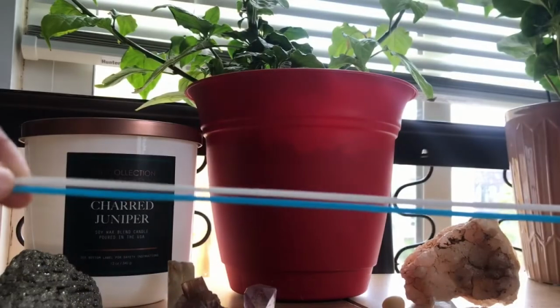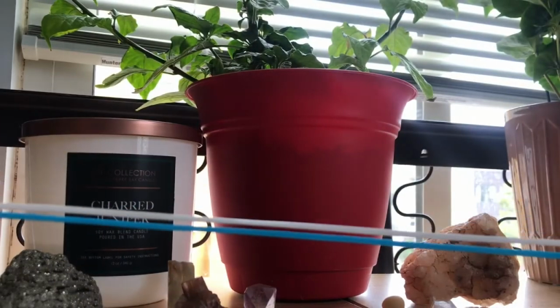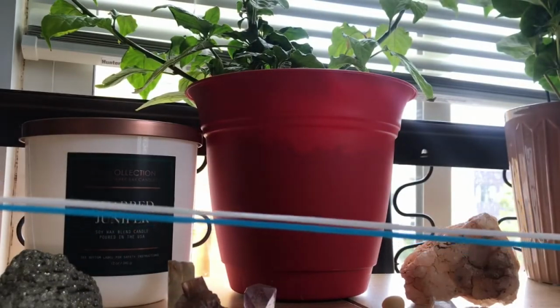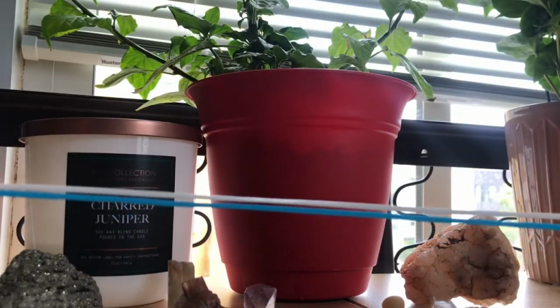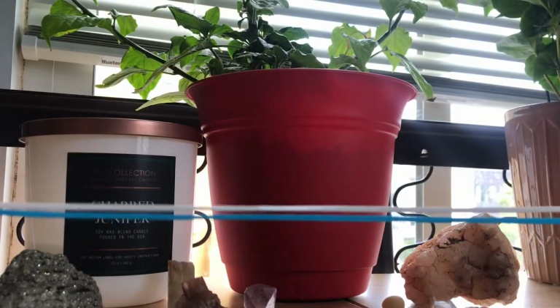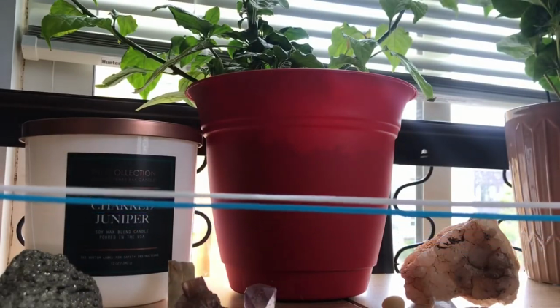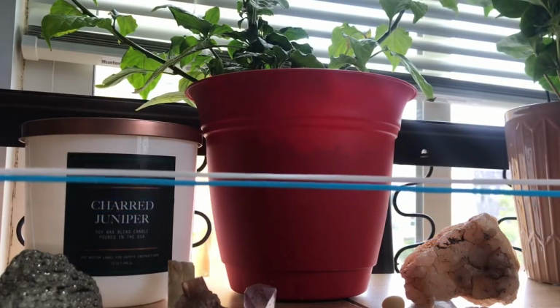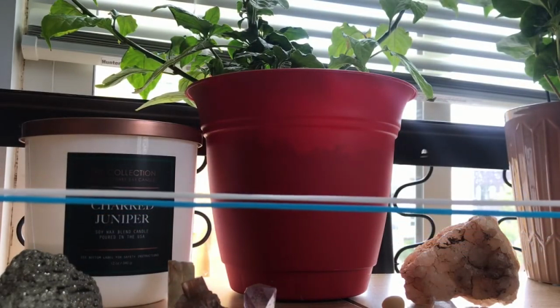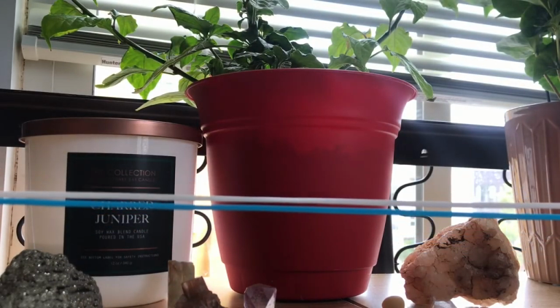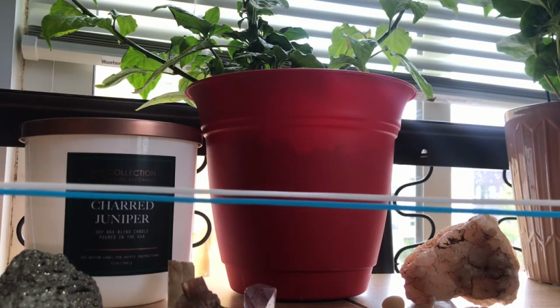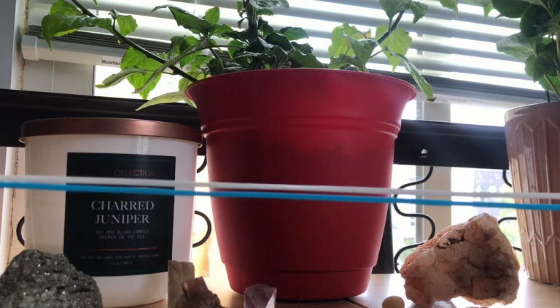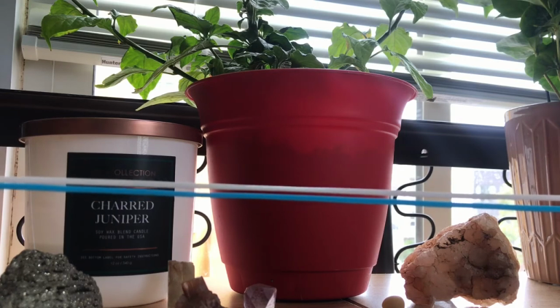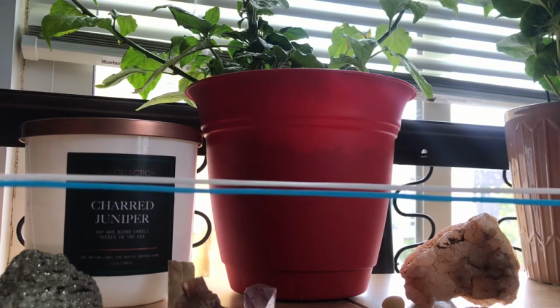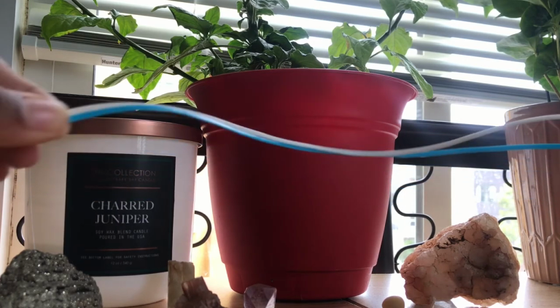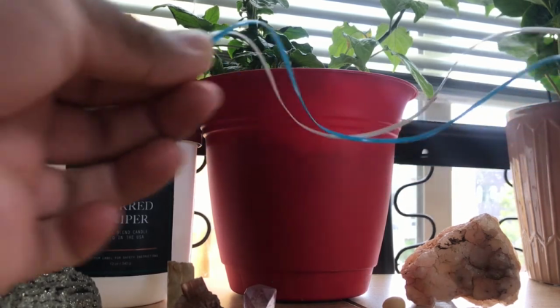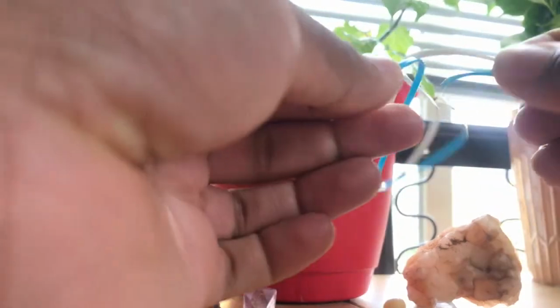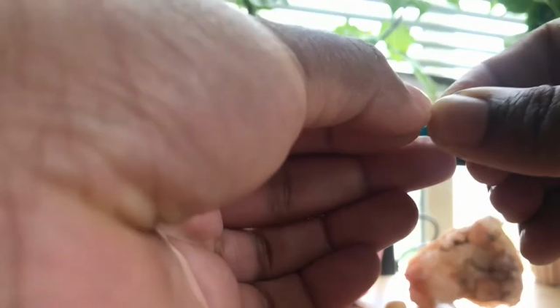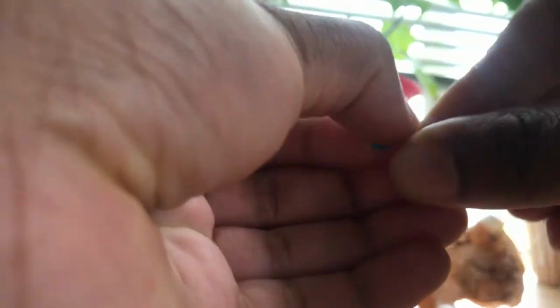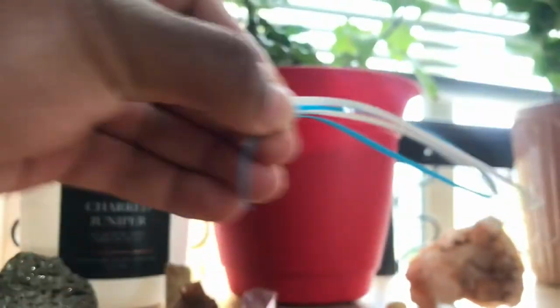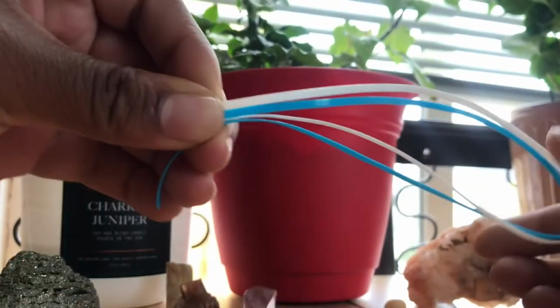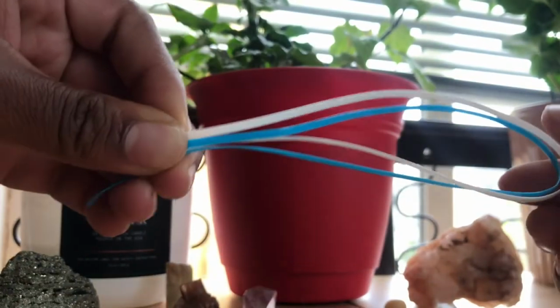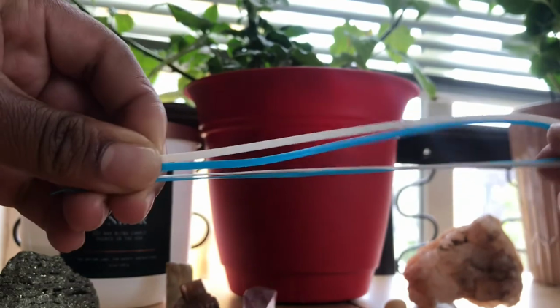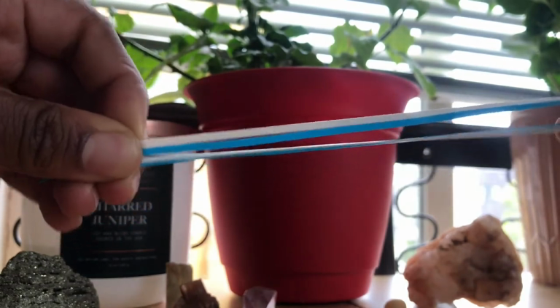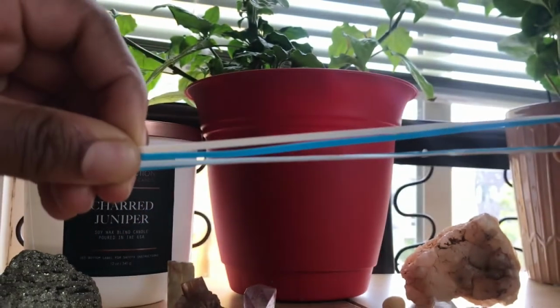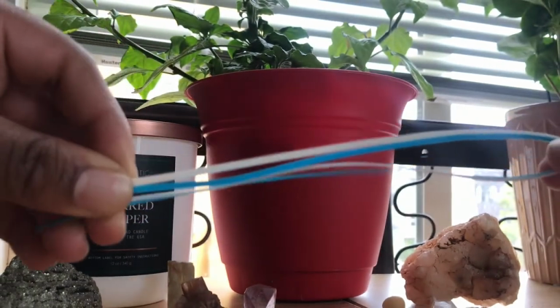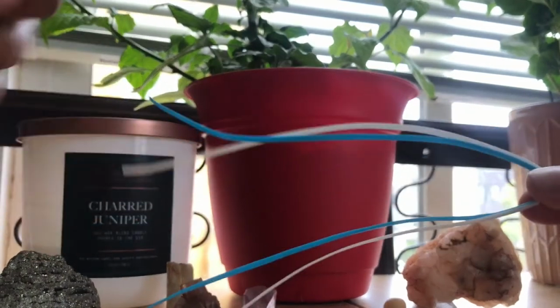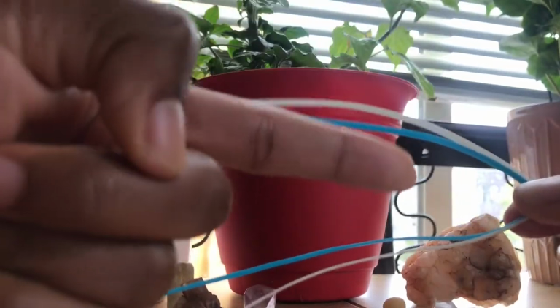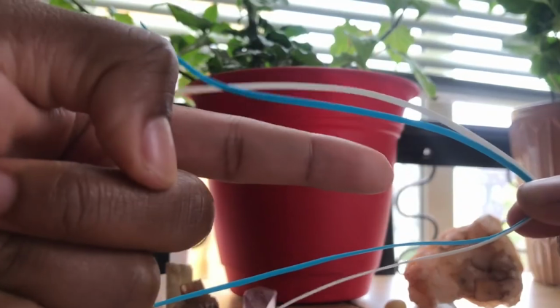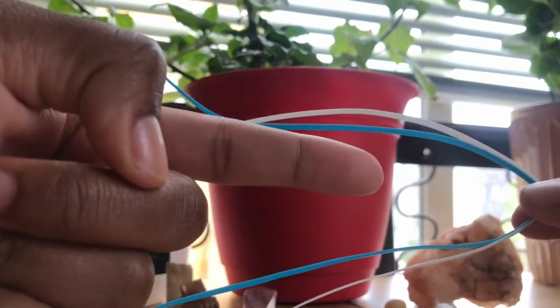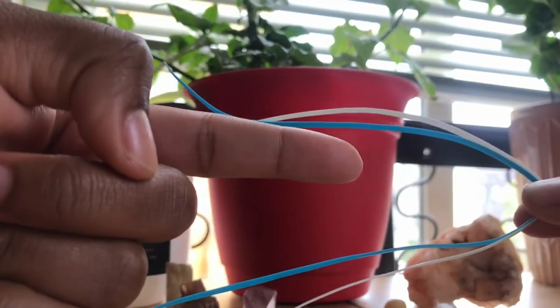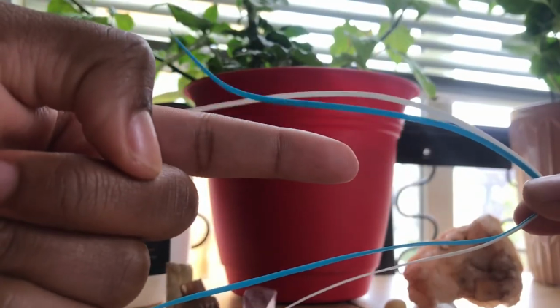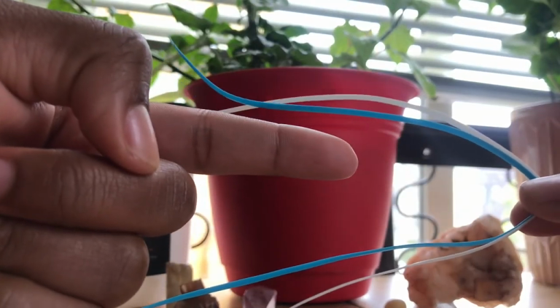Your next step will be to find the center of each string. The best method to do this is to fold your string in half and to grab the top of the loop. This is now the center of your string.